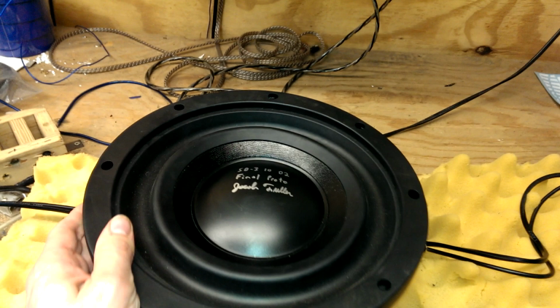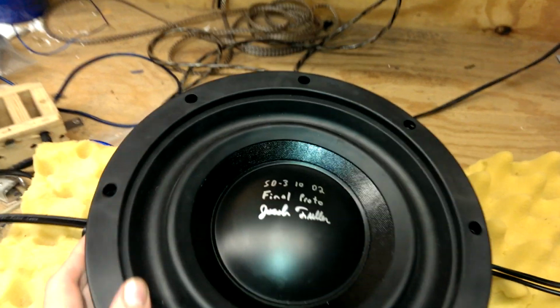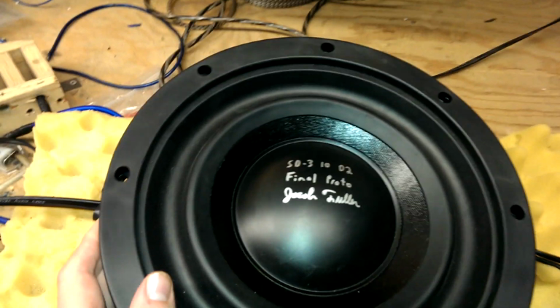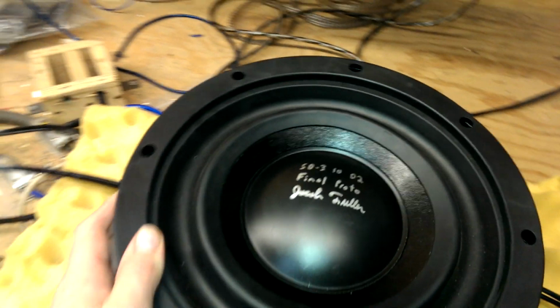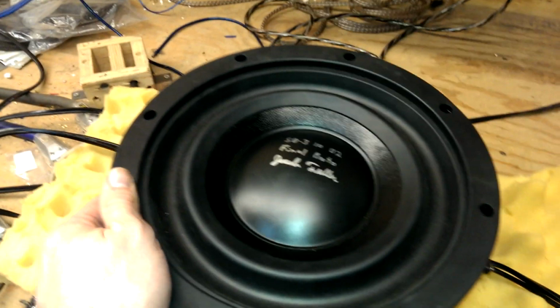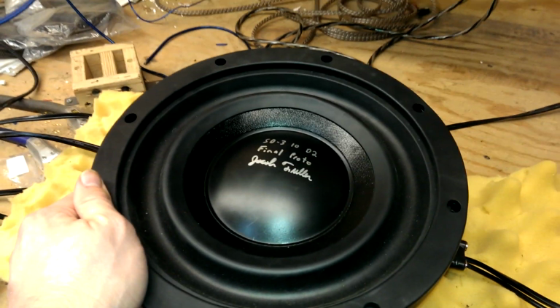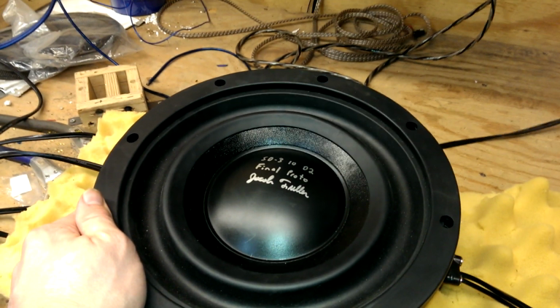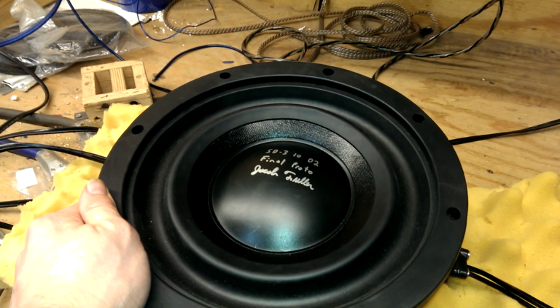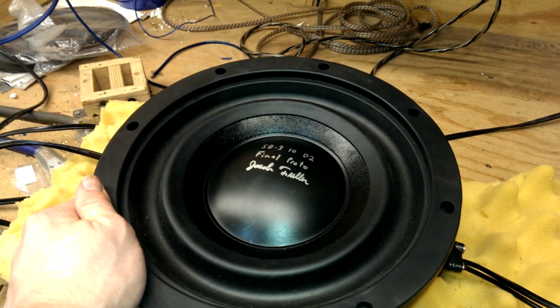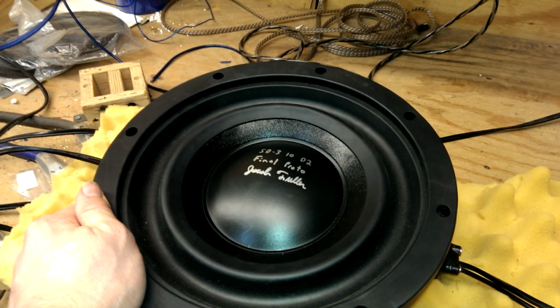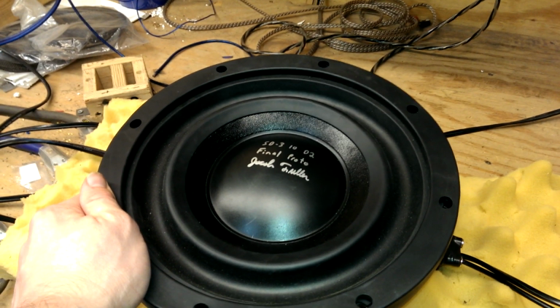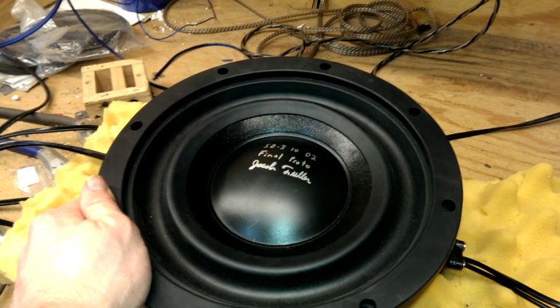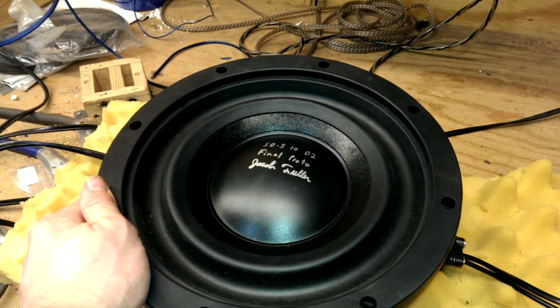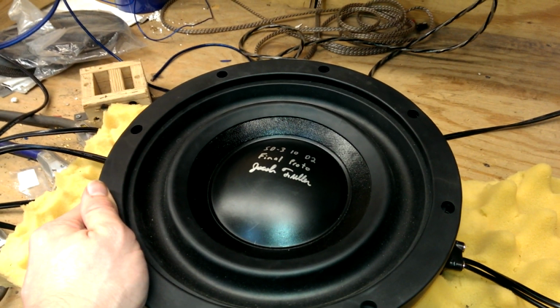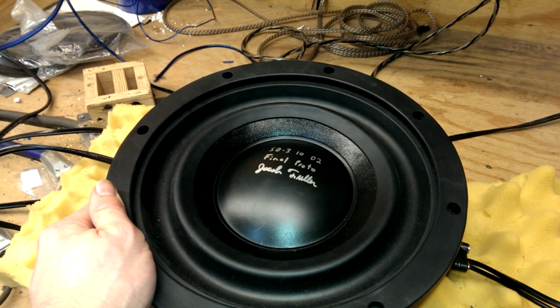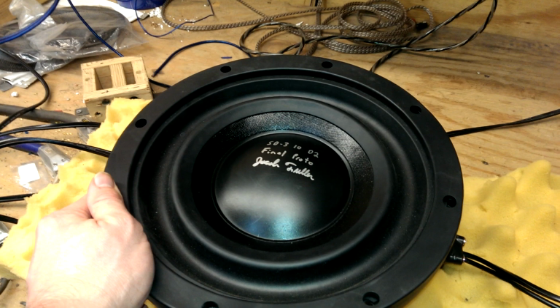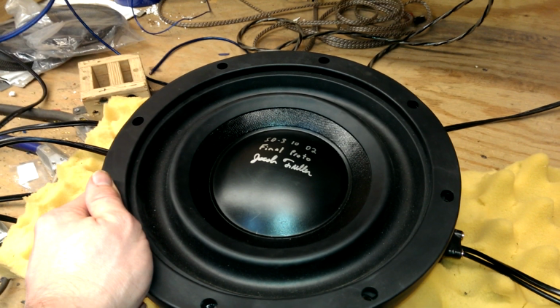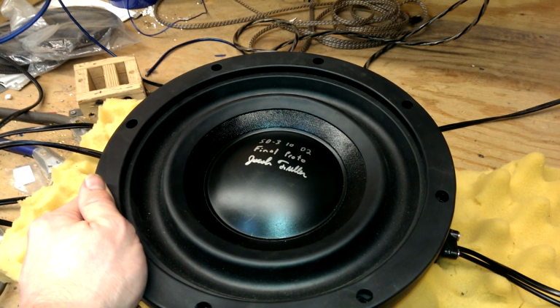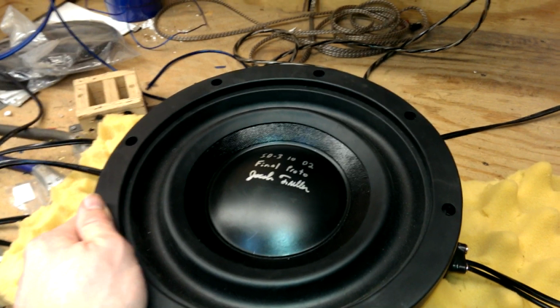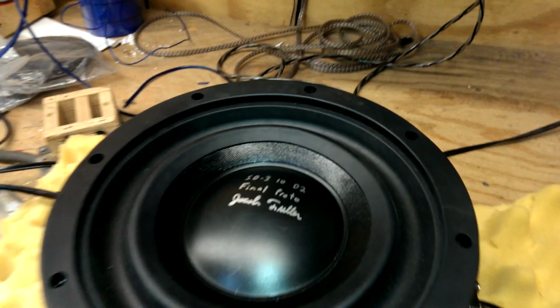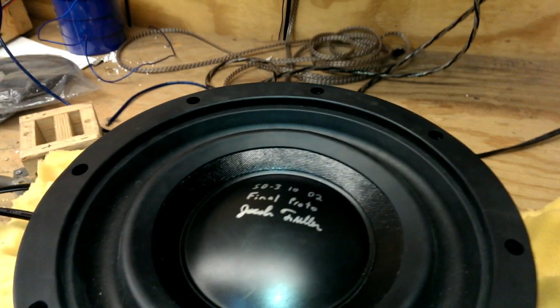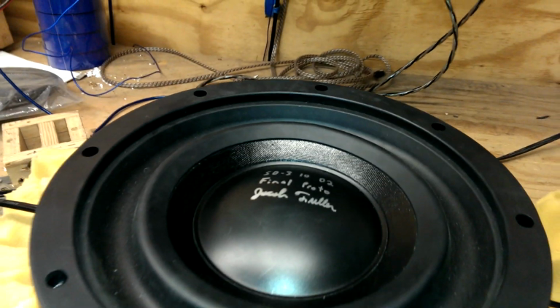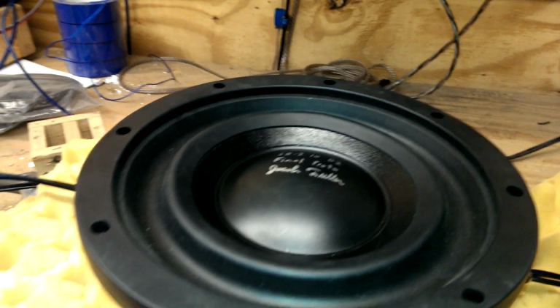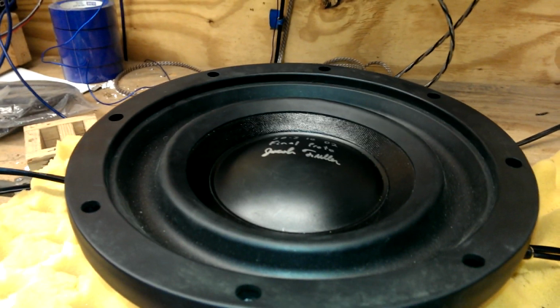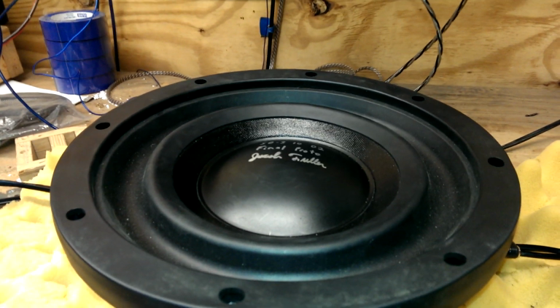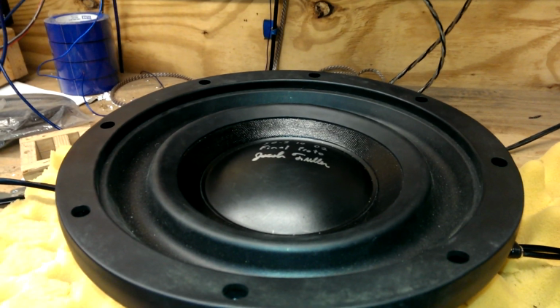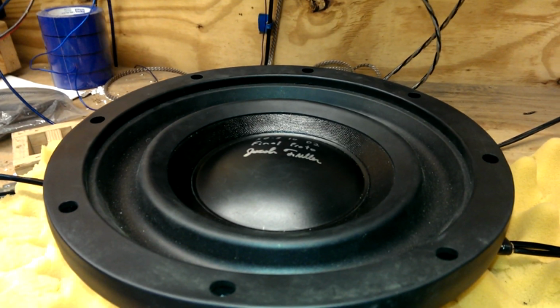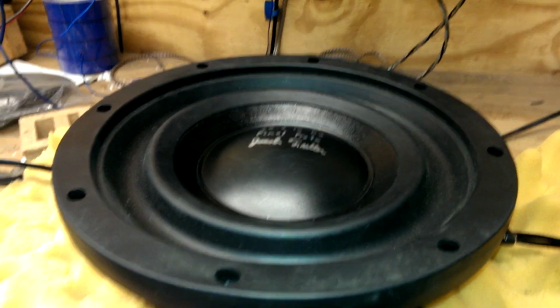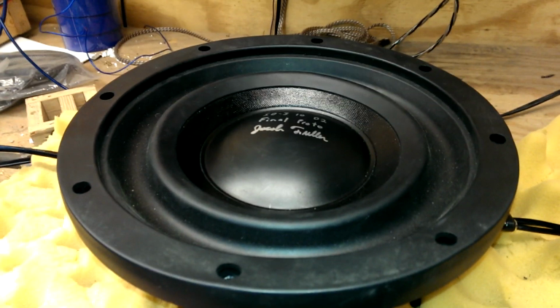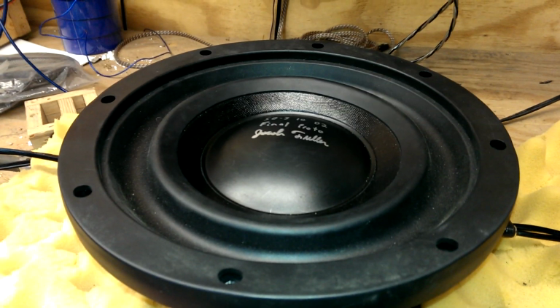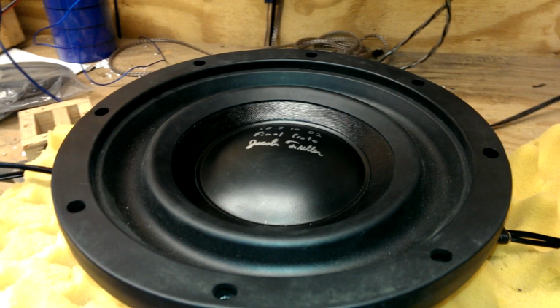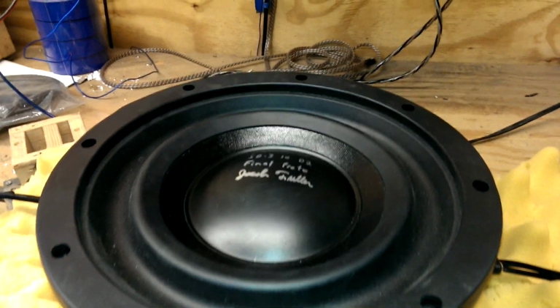This woofer has also been significantly more optimized for sealed boxes than the previous SD2 subwoofers. You'll get a much, much more low-end bass output from this than an SD2.